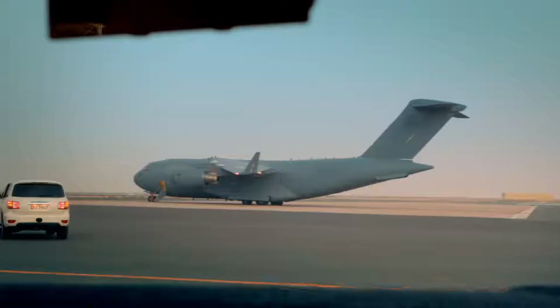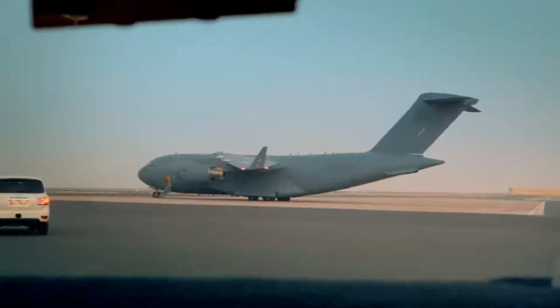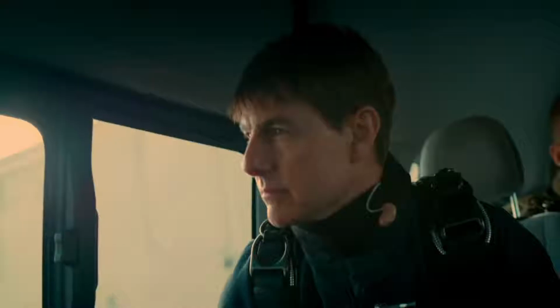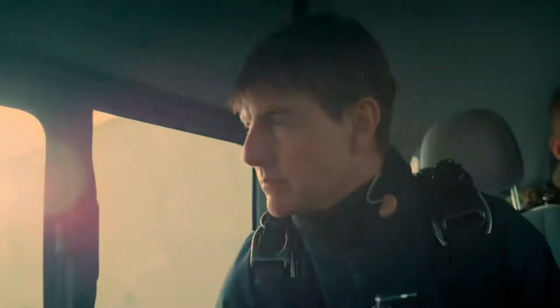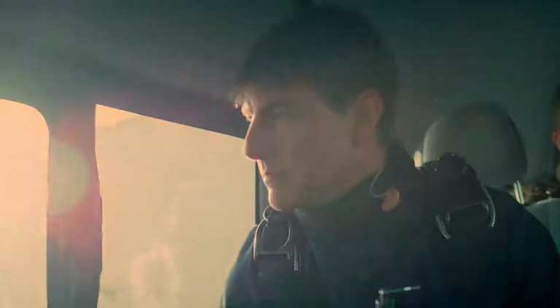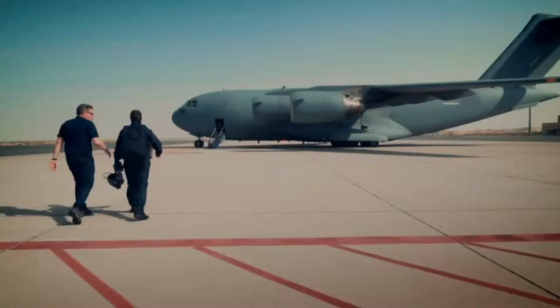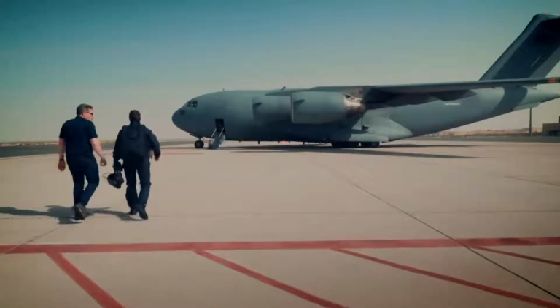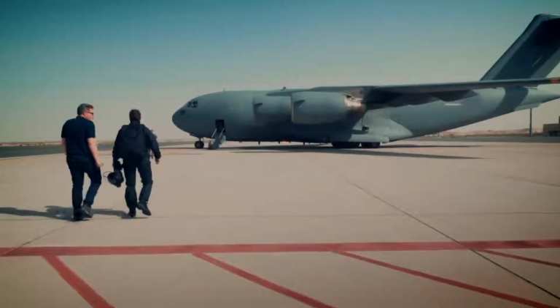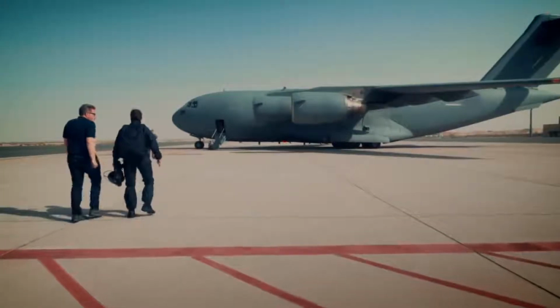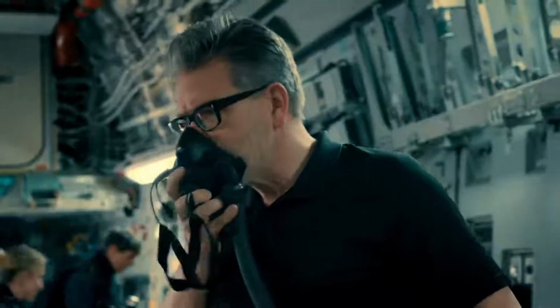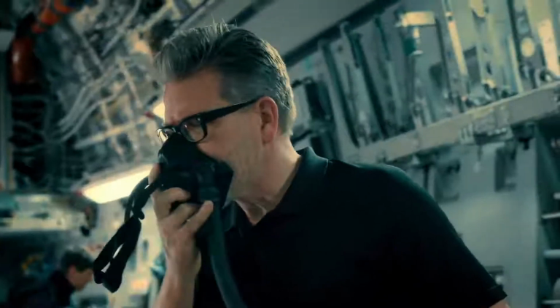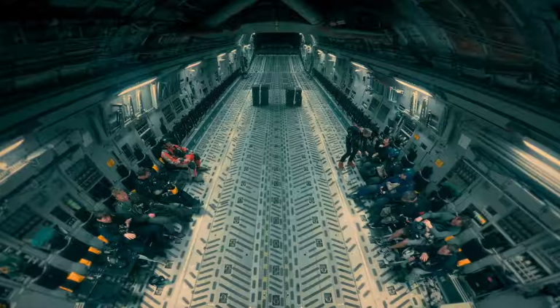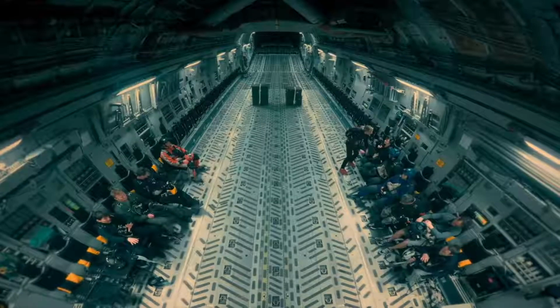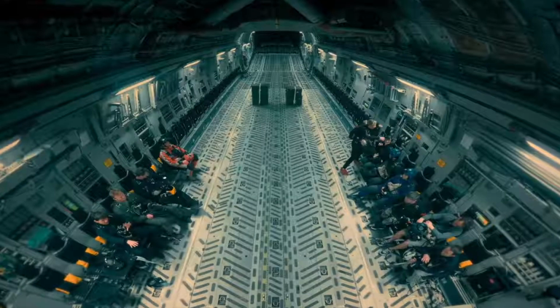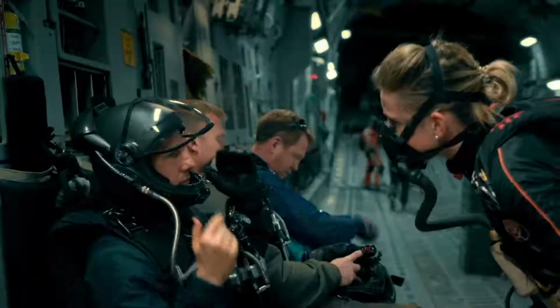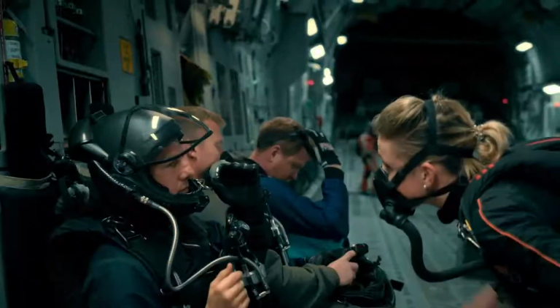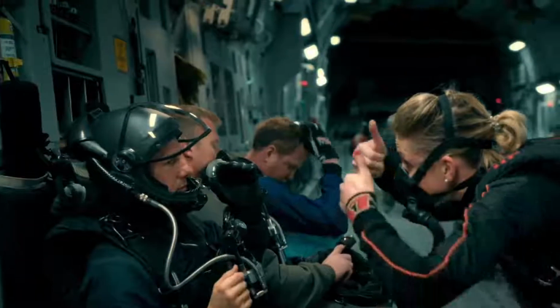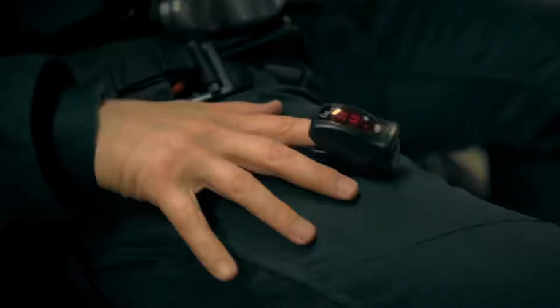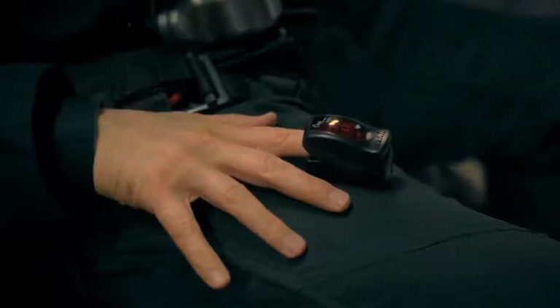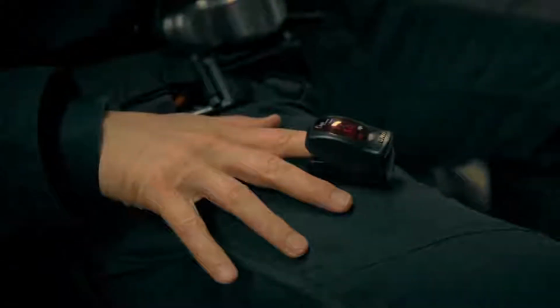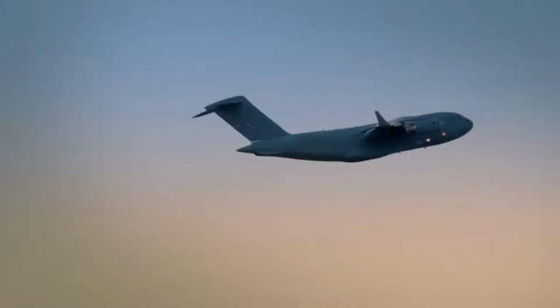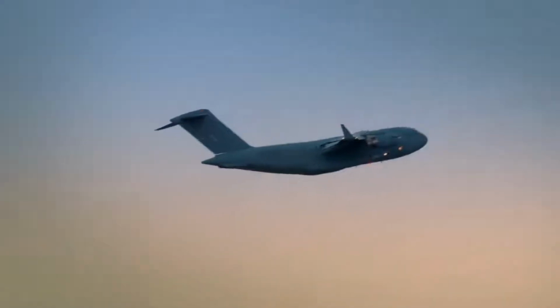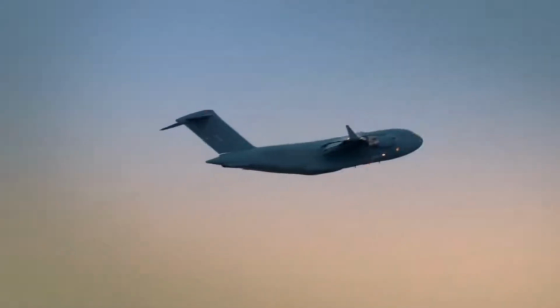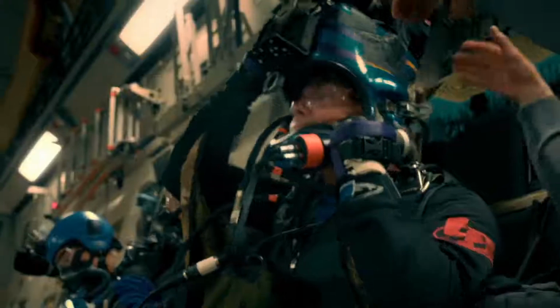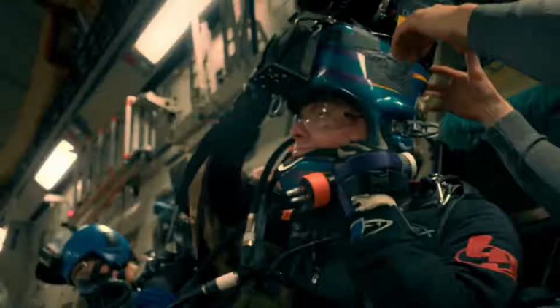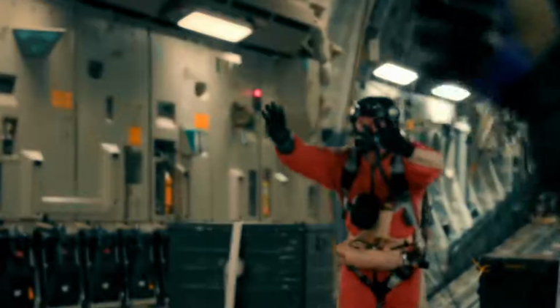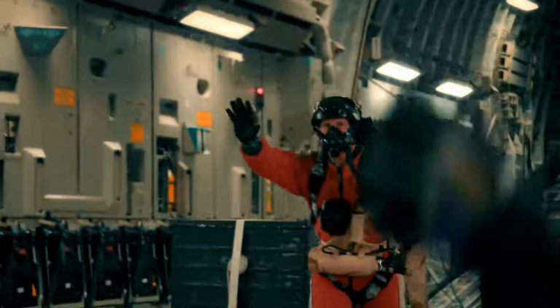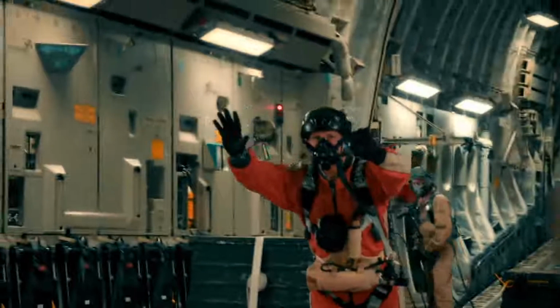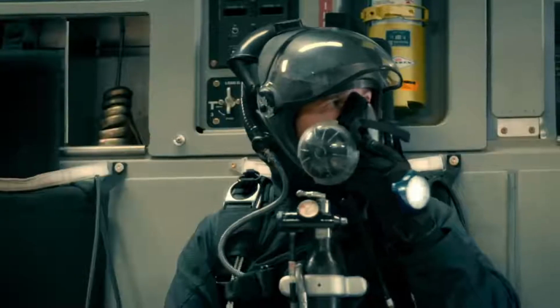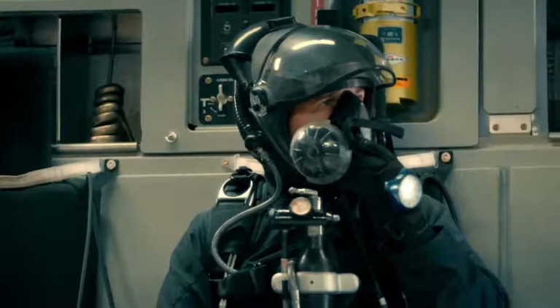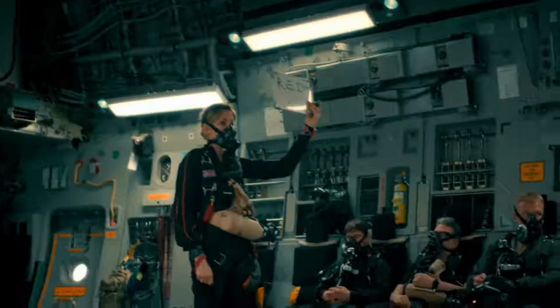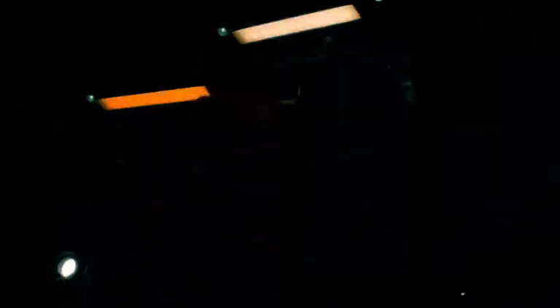You can't just get on the plane and go. You have to spend 20 minutes on the ground breathing pure oxygen so that you don't get decompression sickness. Then the plane has to climb to 25,000 feet, and all of the lighting turns from white to red.